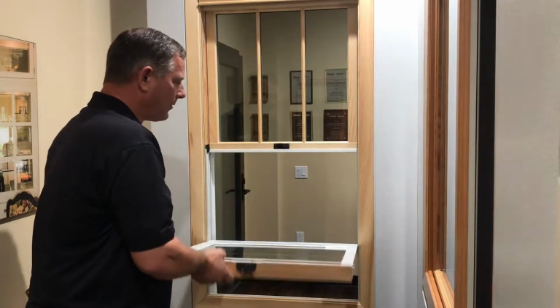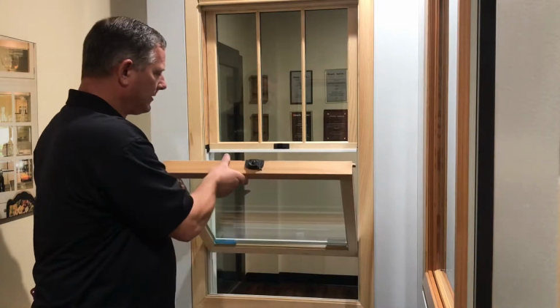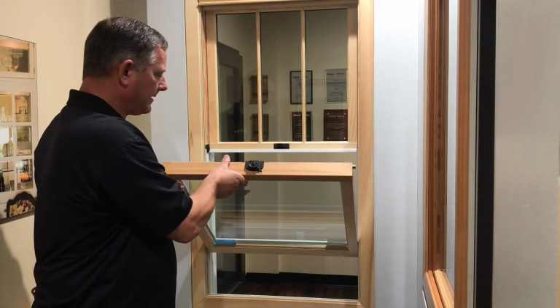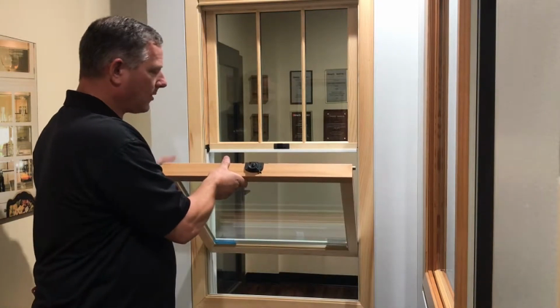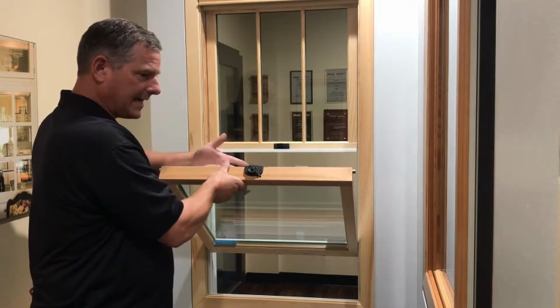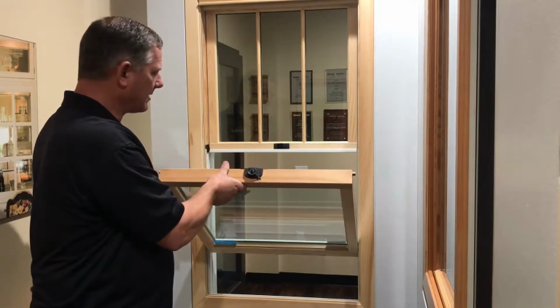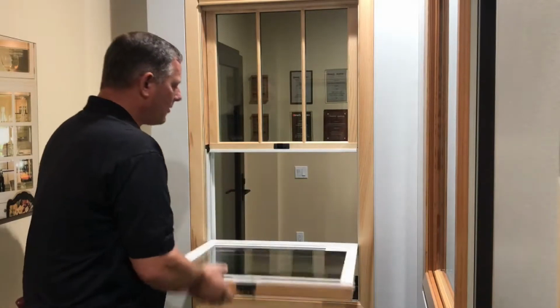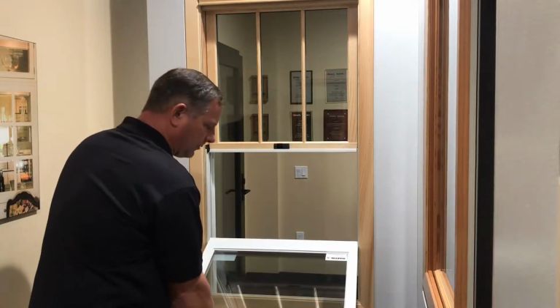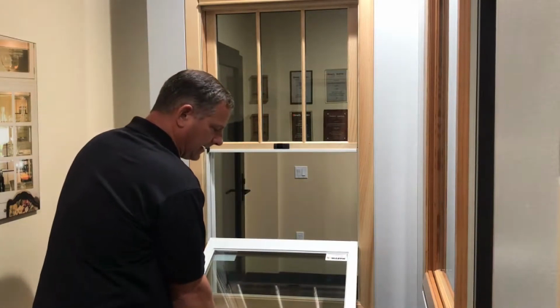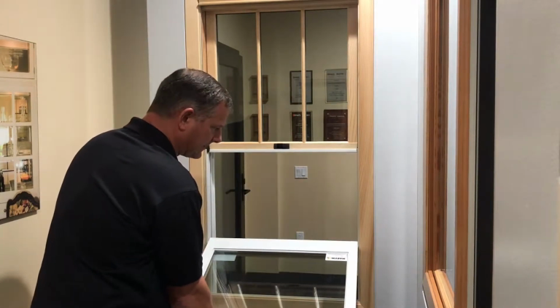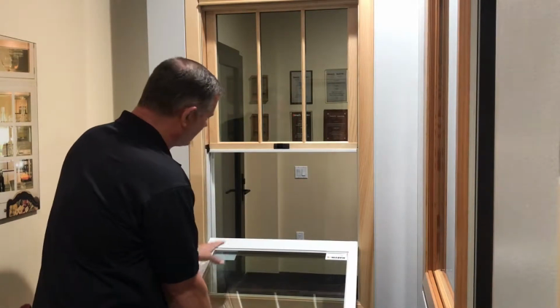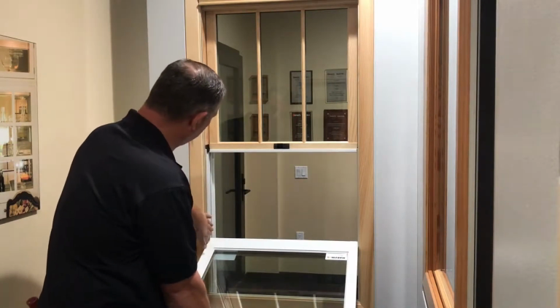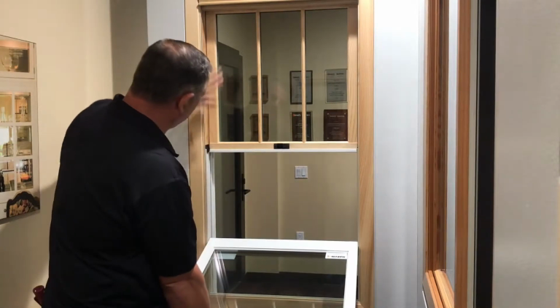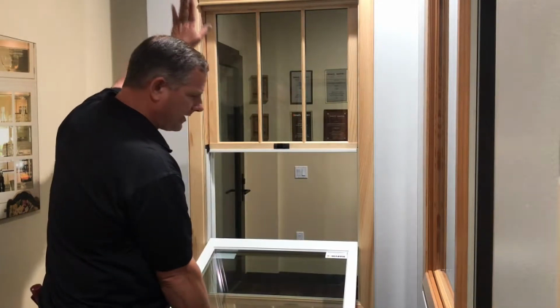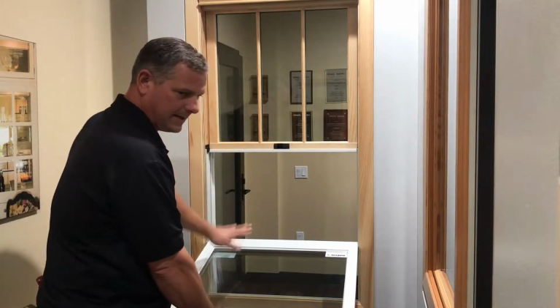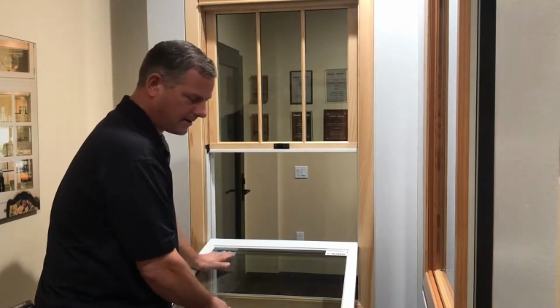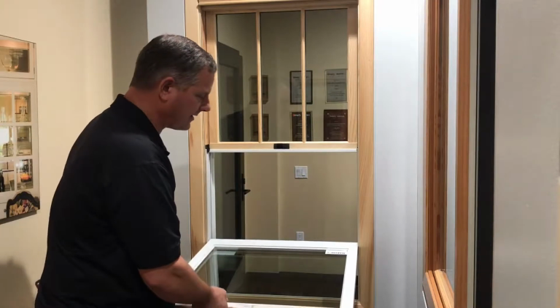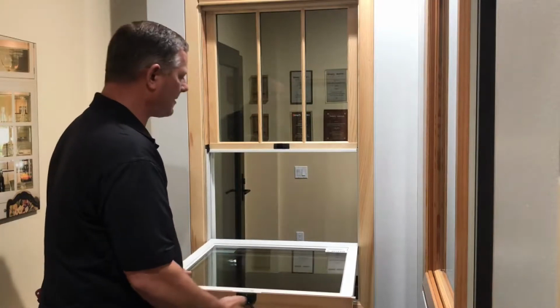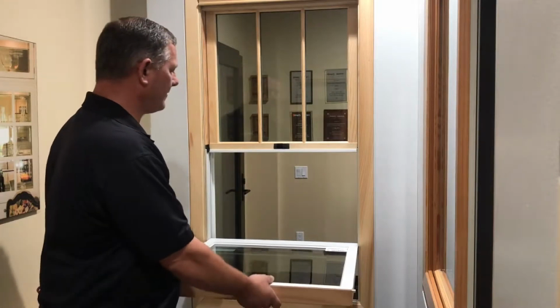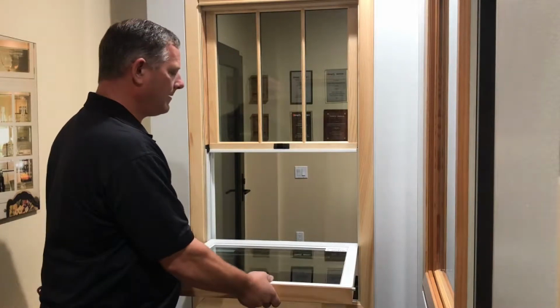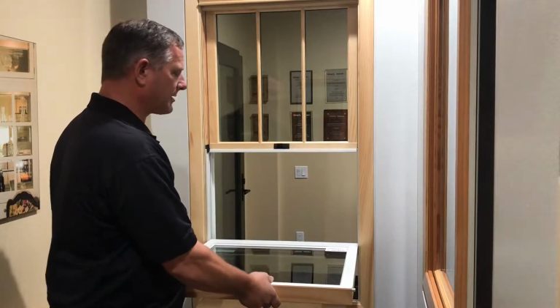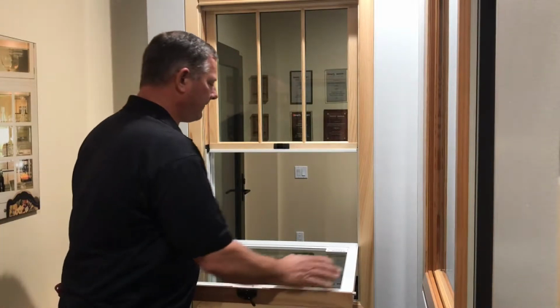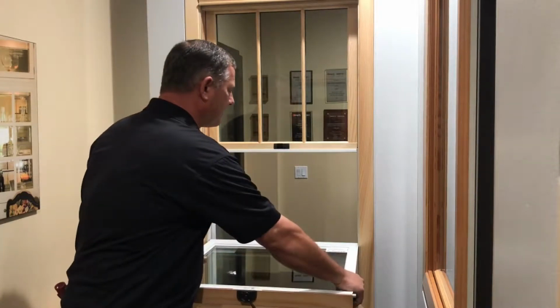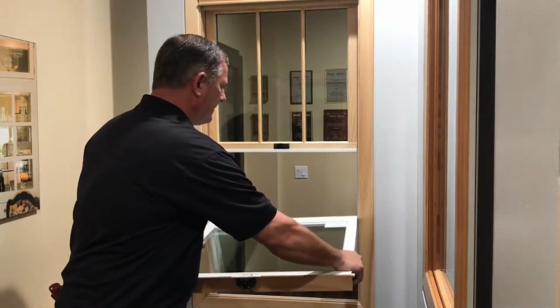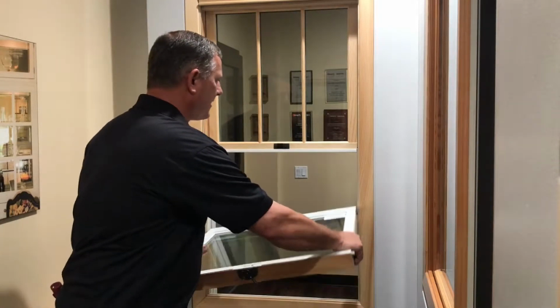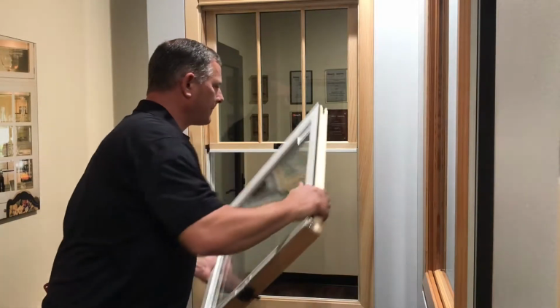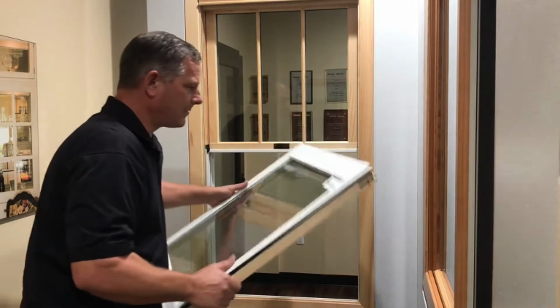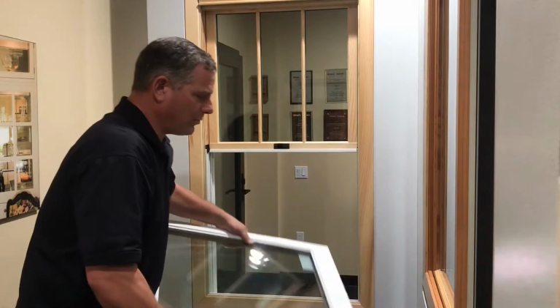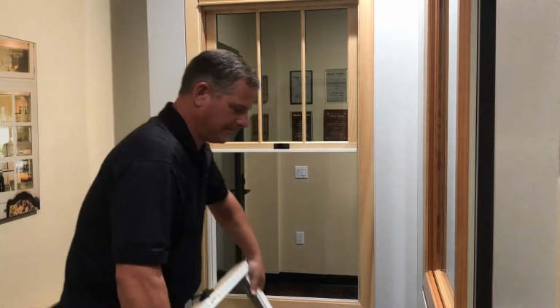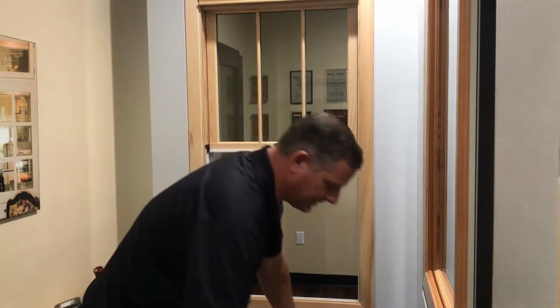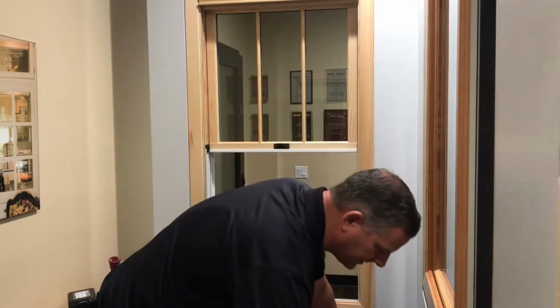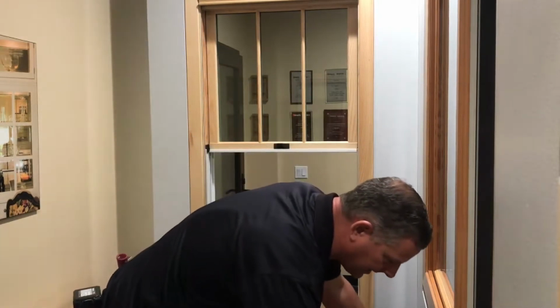Never hold the window — or sash, as we call it — like this. Never hold it down like this, because these springs can spring up and cause all kinds of bad problems for you. Make sure it's completely flat, go straight up, remove it, and set it to the side.